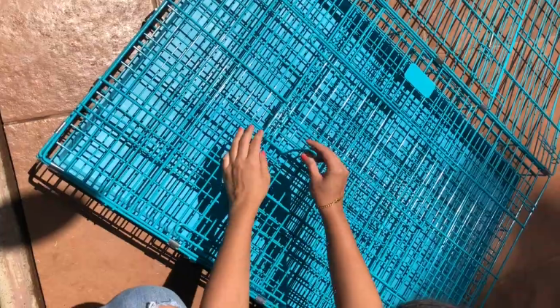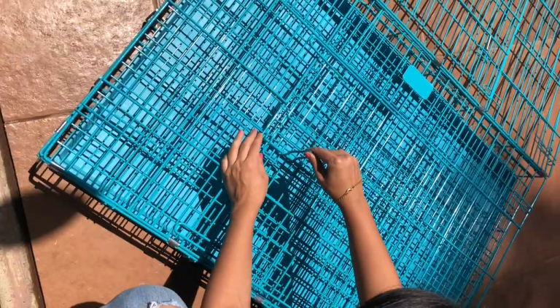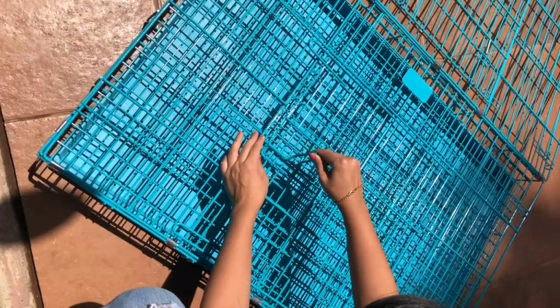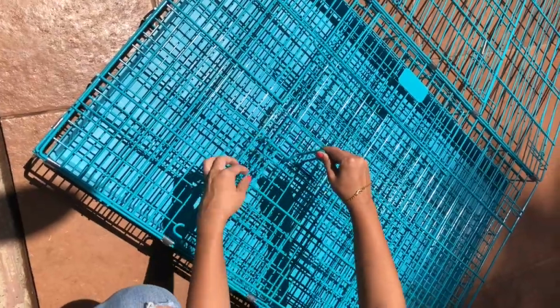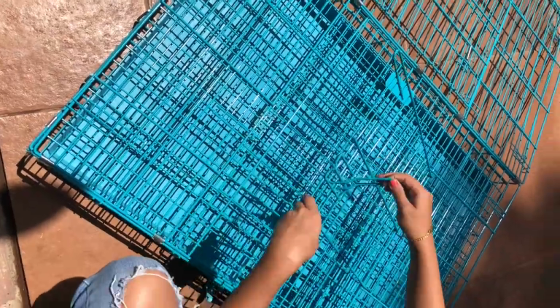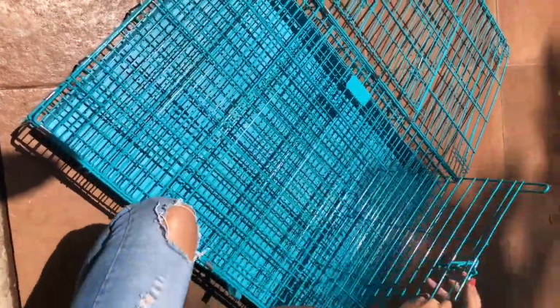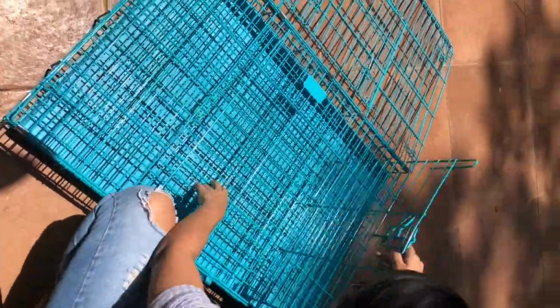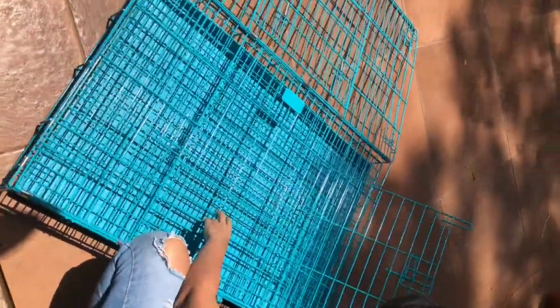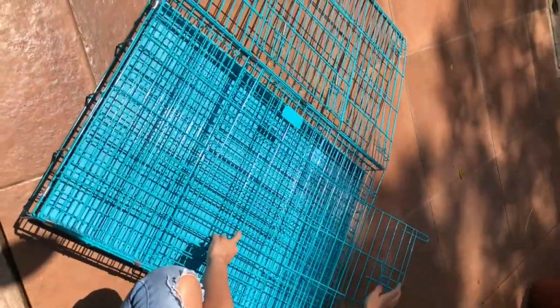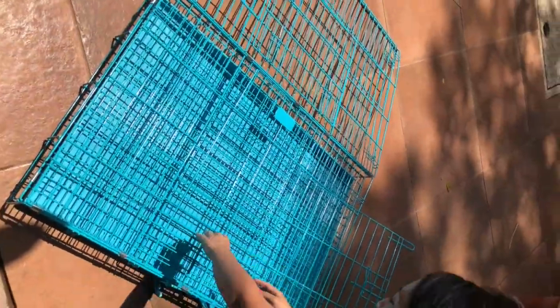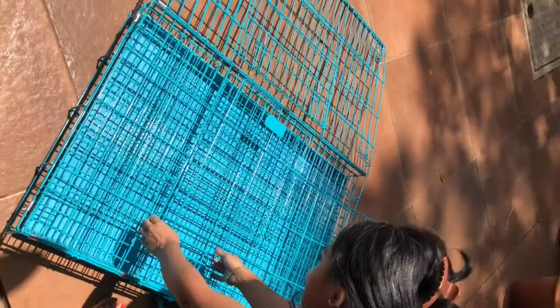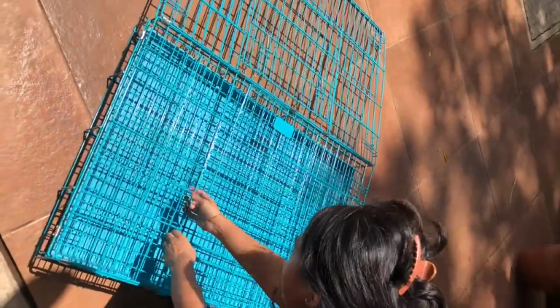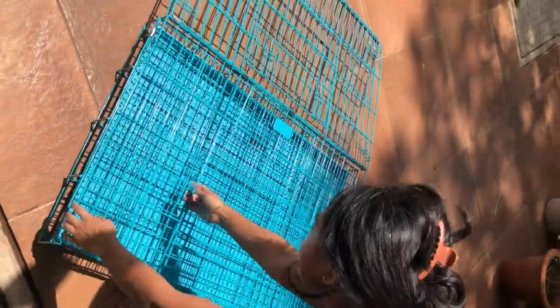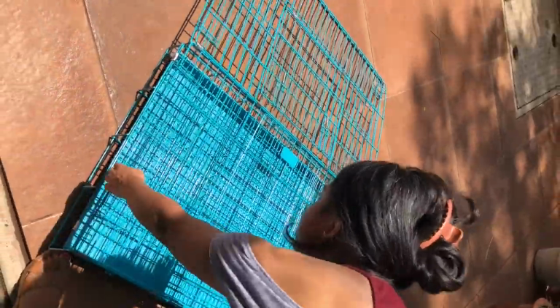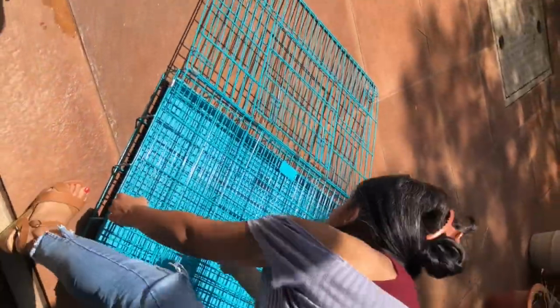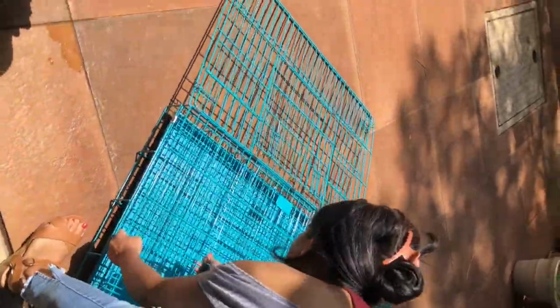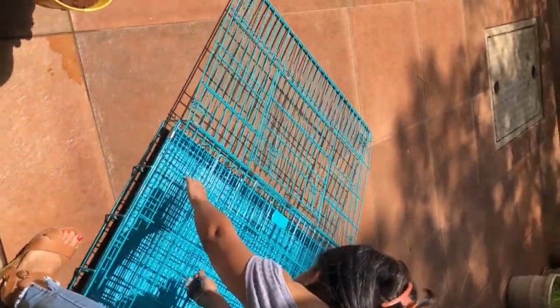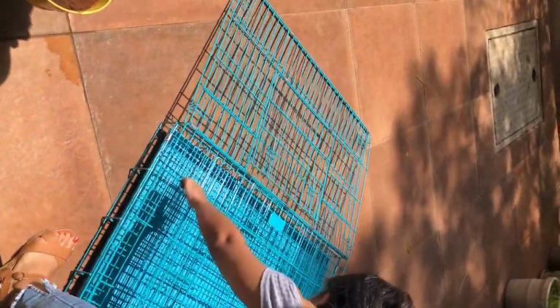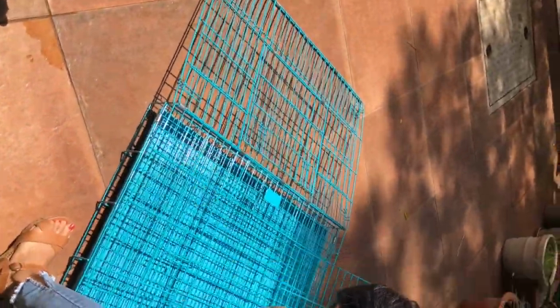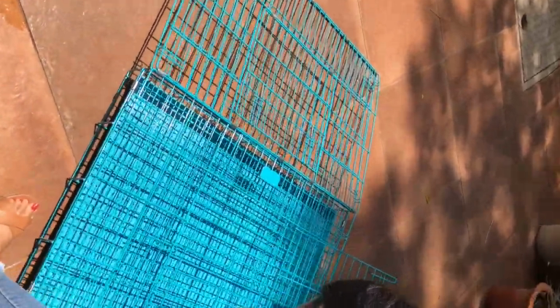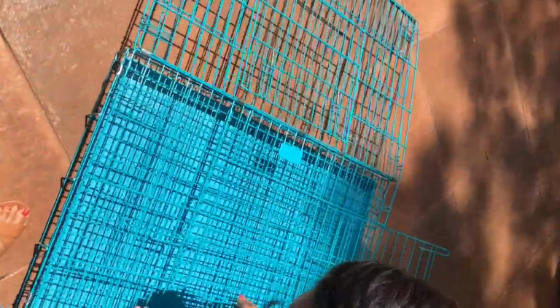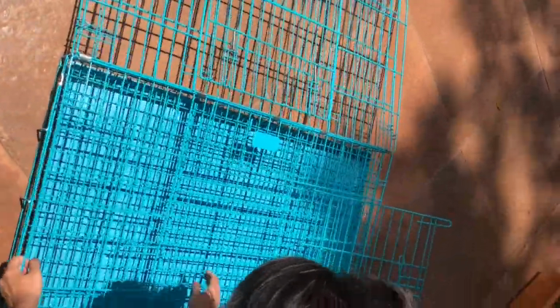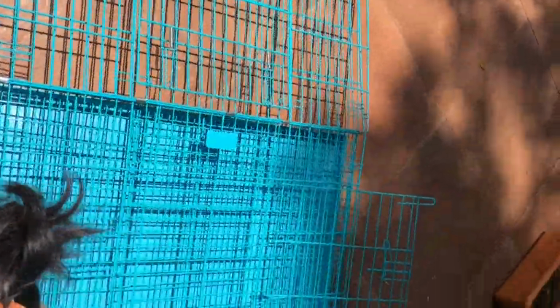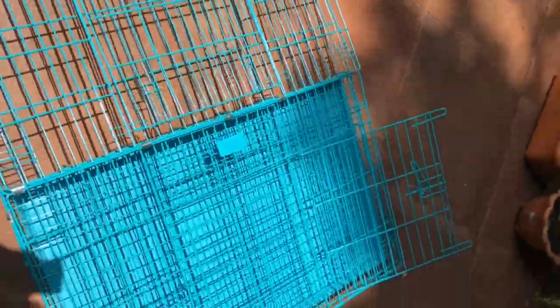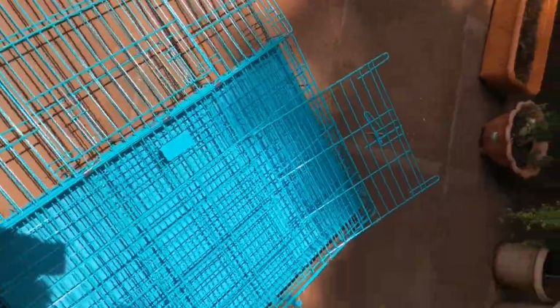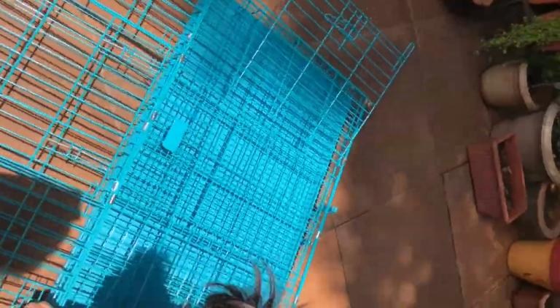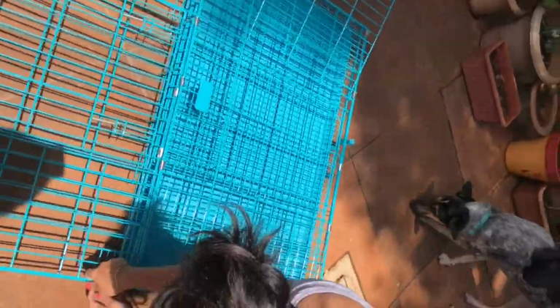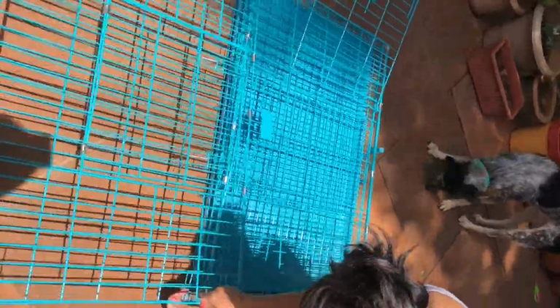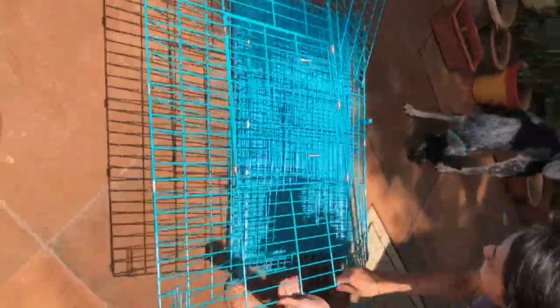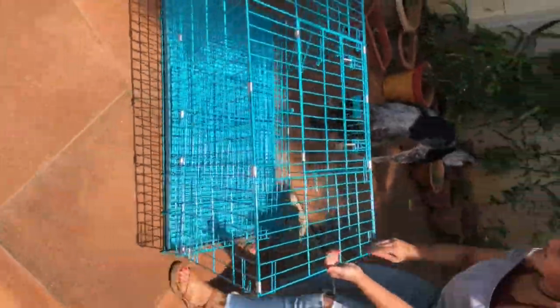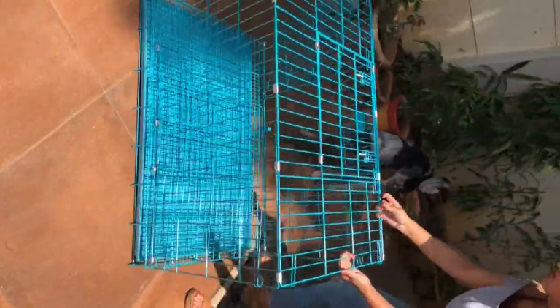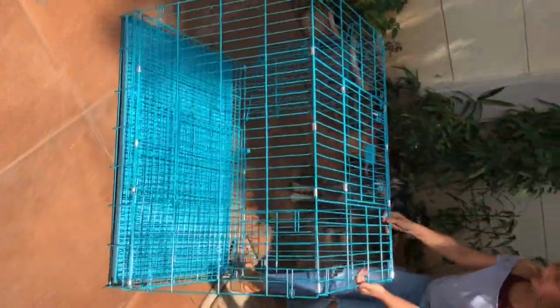This cage is good if you just want to separate the dogs or keep them inside while they are sick, but not if you want to take it around. It can't be used as a carrier that you would put in your car or travel with.